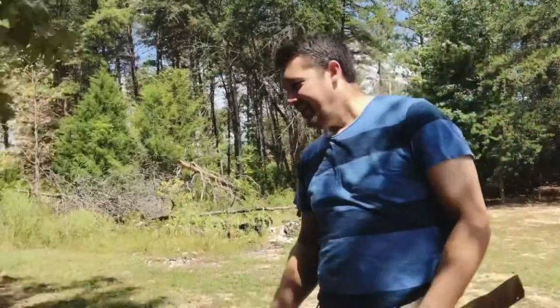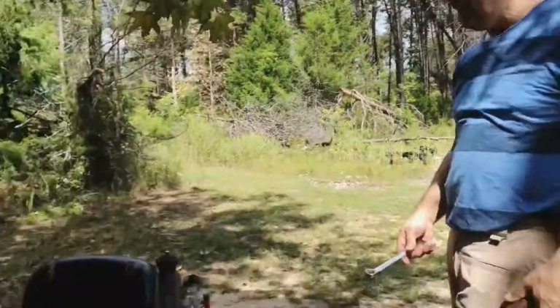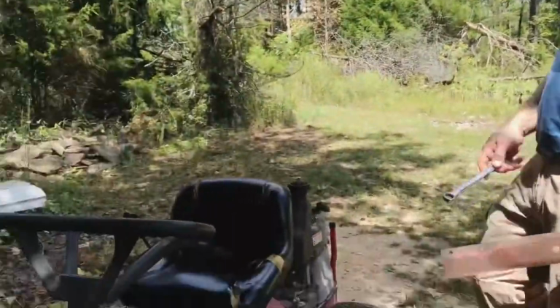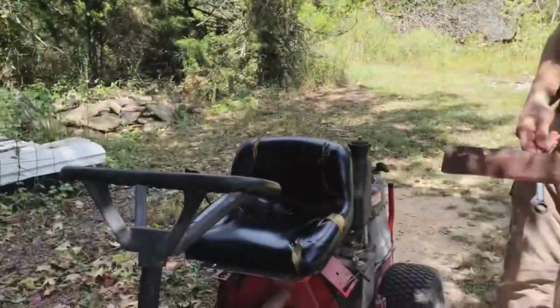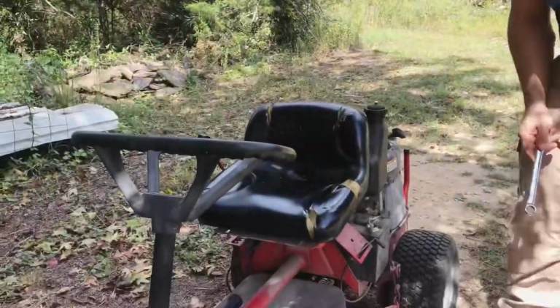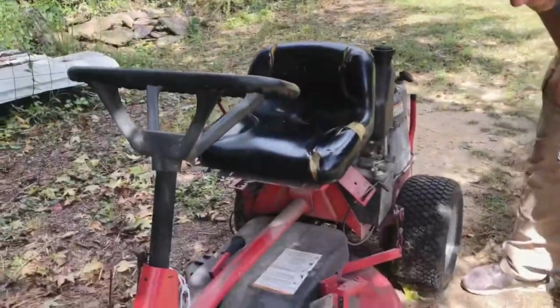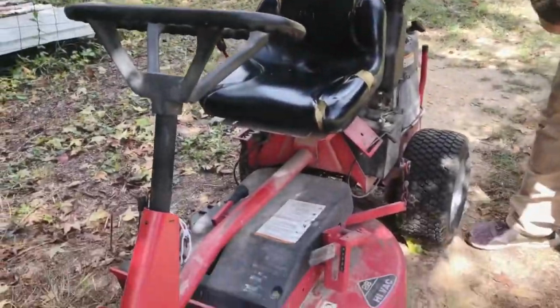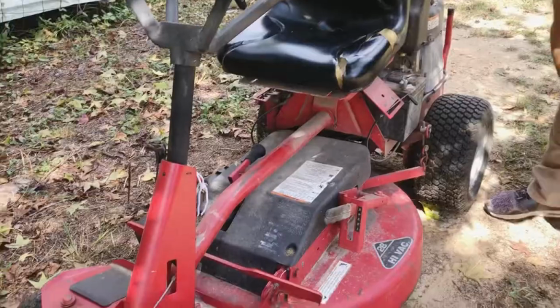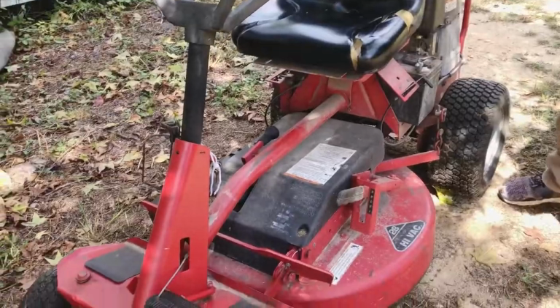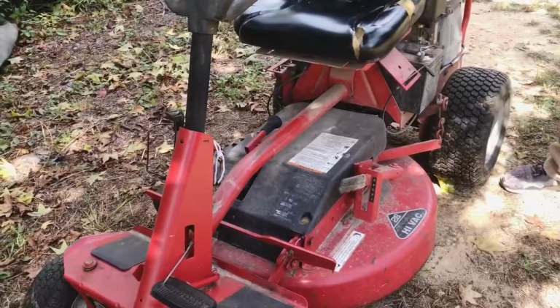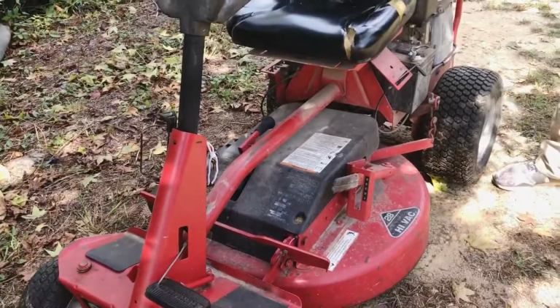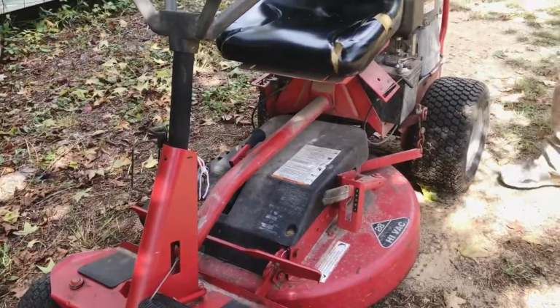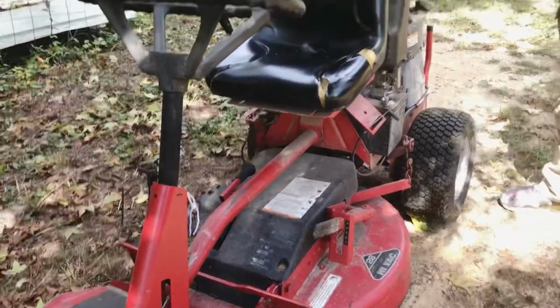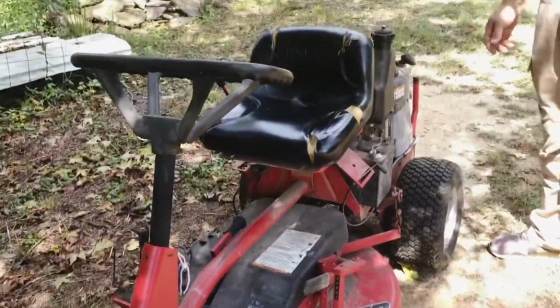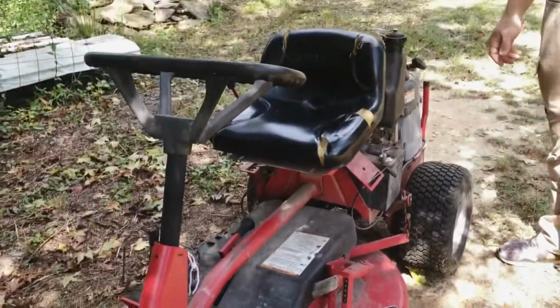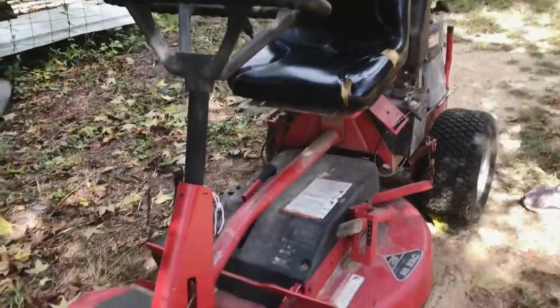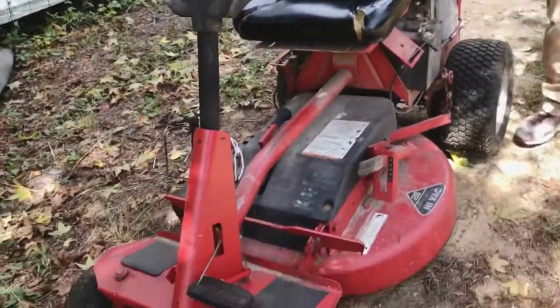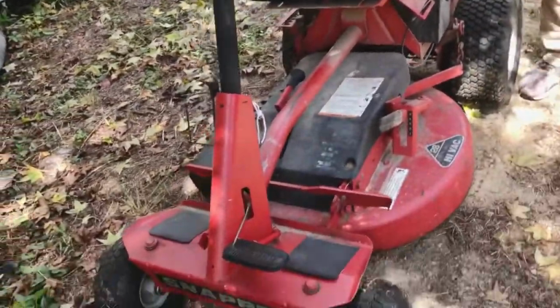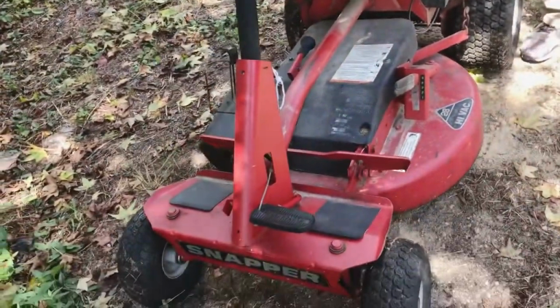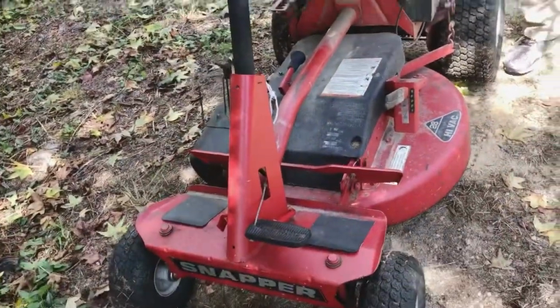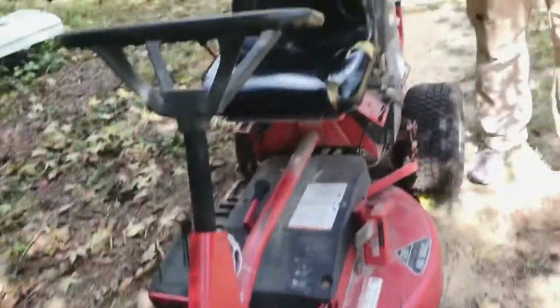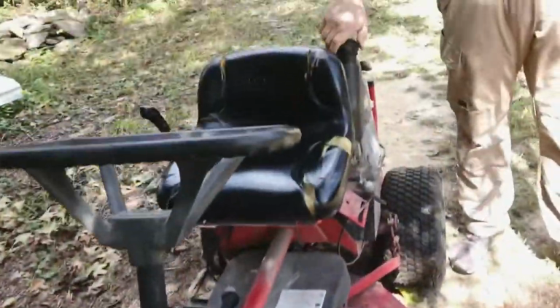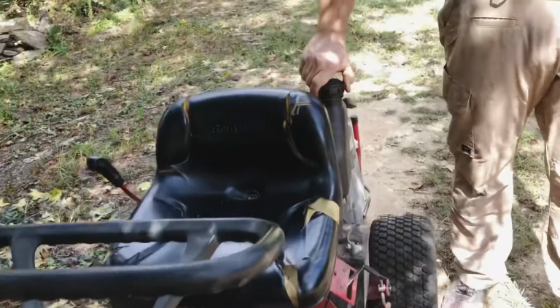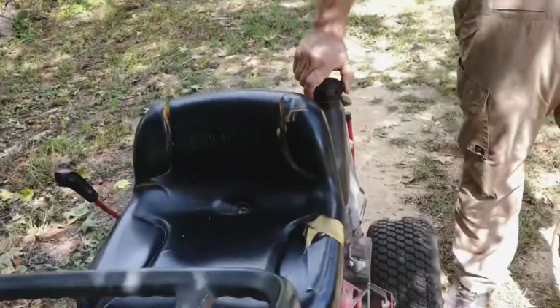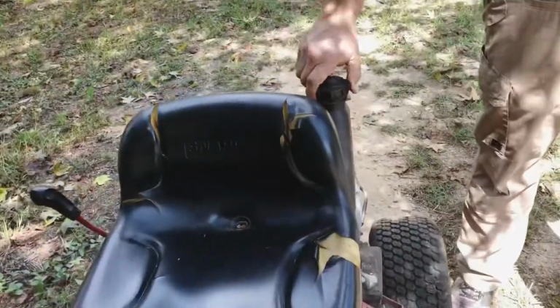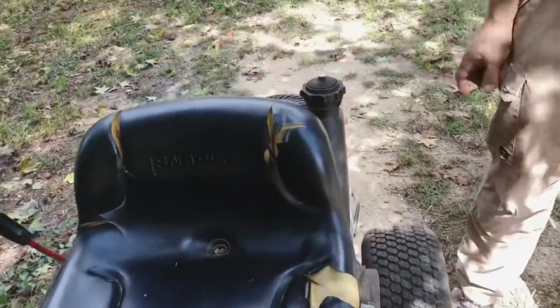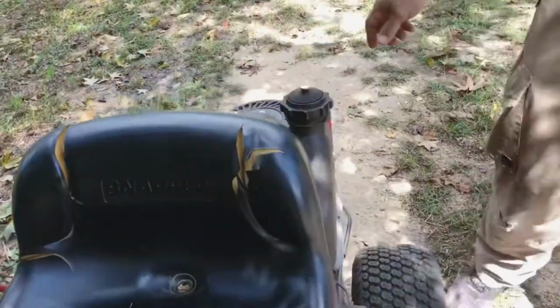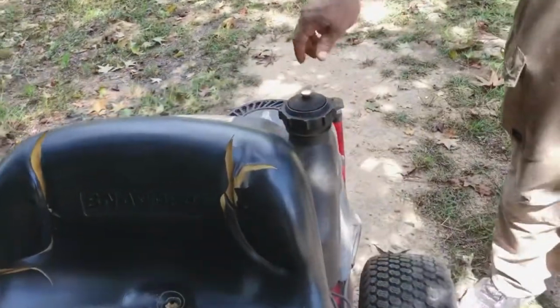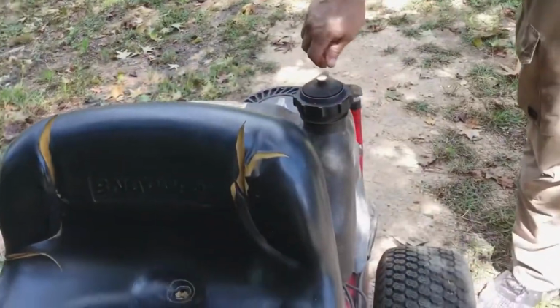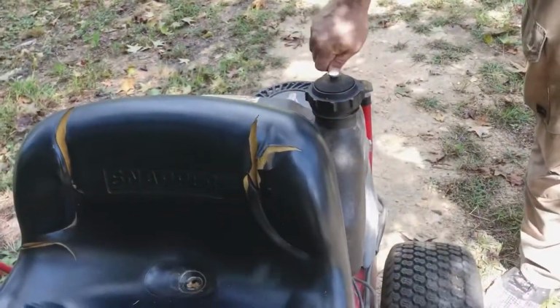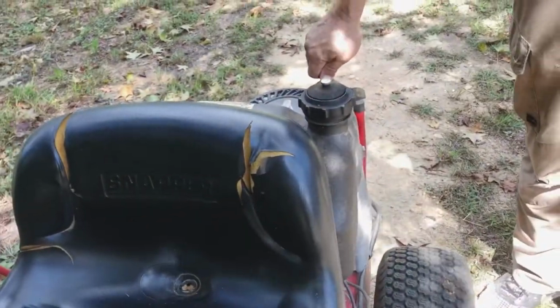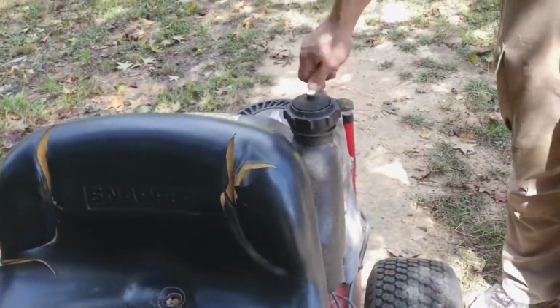This is a Snapper mower — one of the best lawnmowers ever built. You just turn off your gas here, be sure the gas cap's closed, and be sure your oil port's closed.